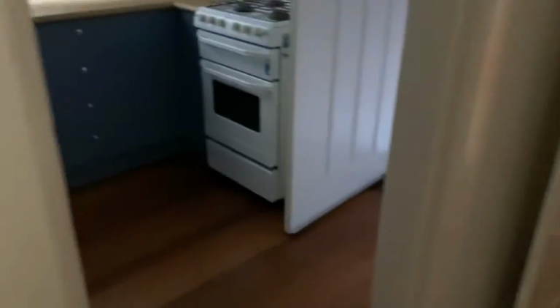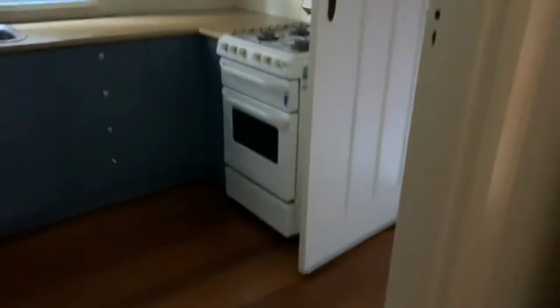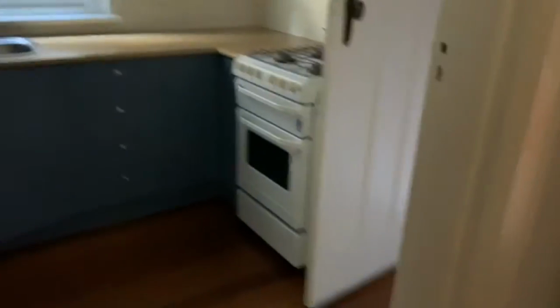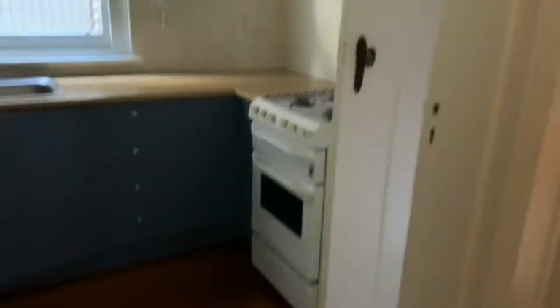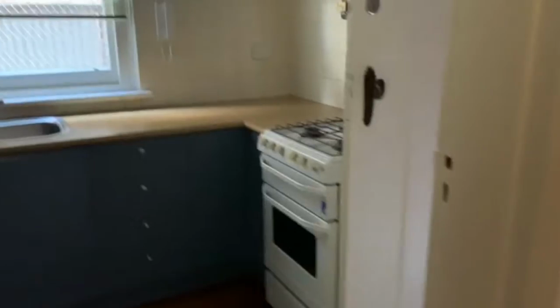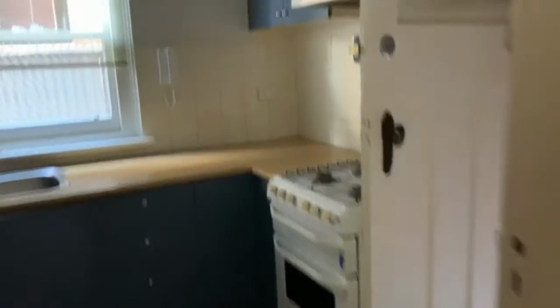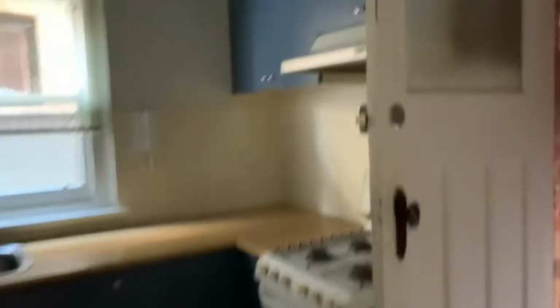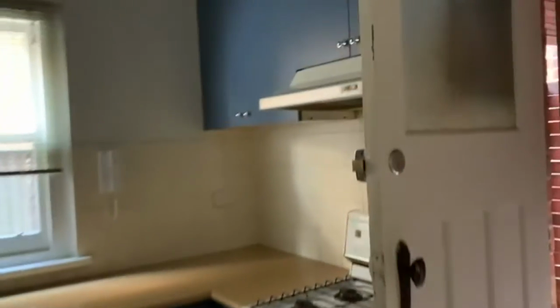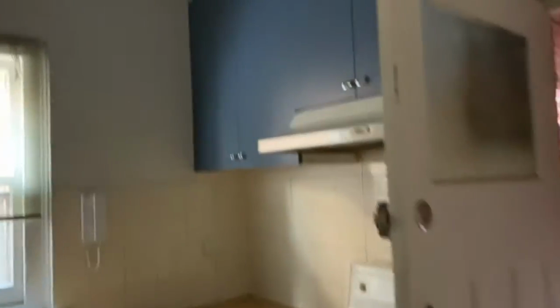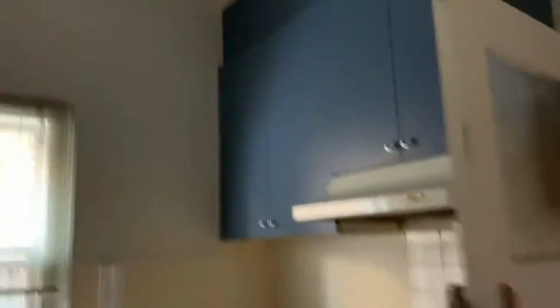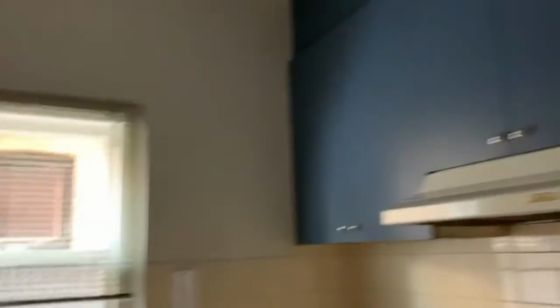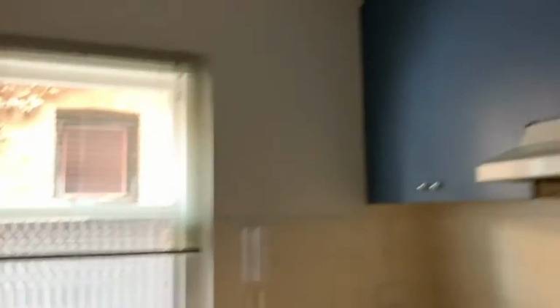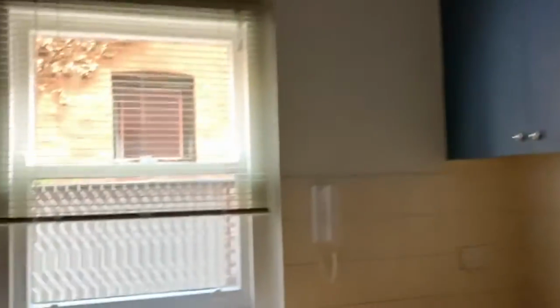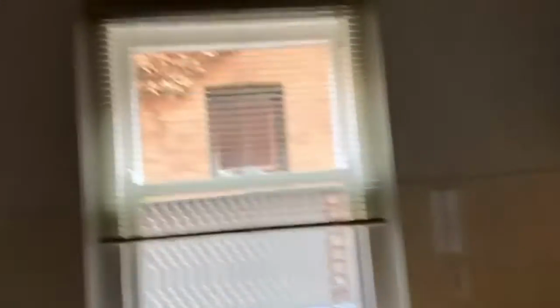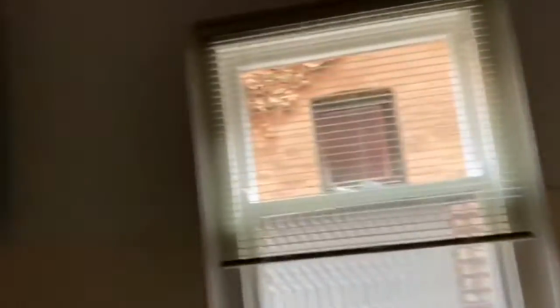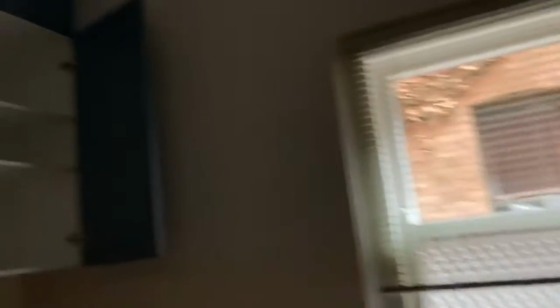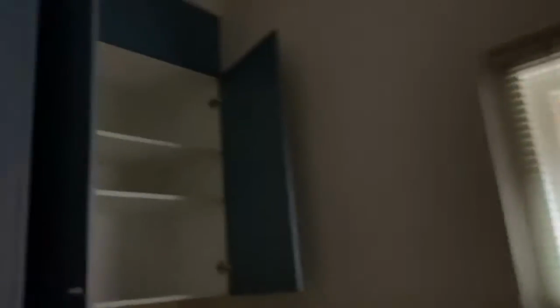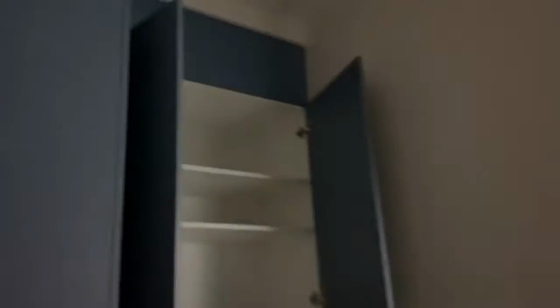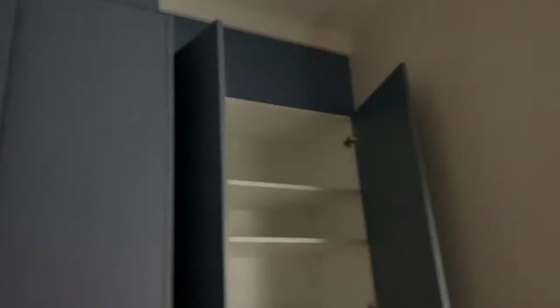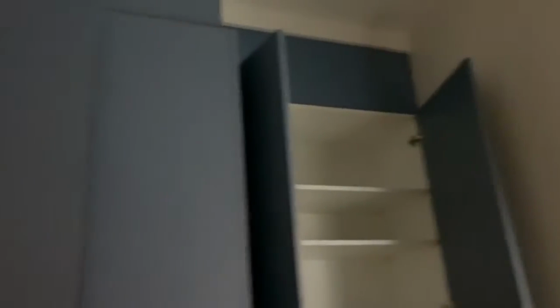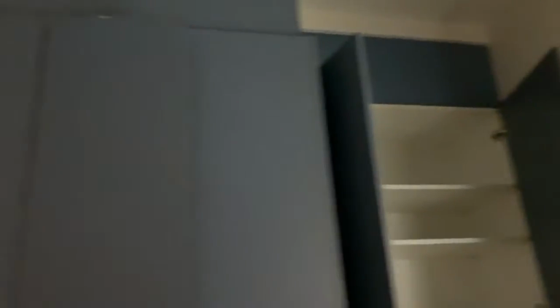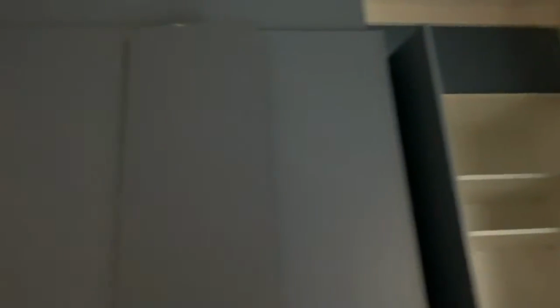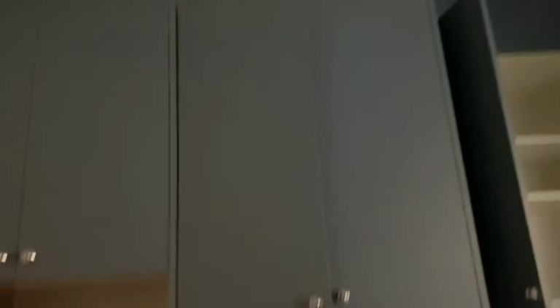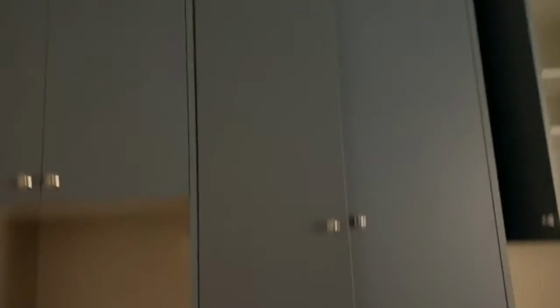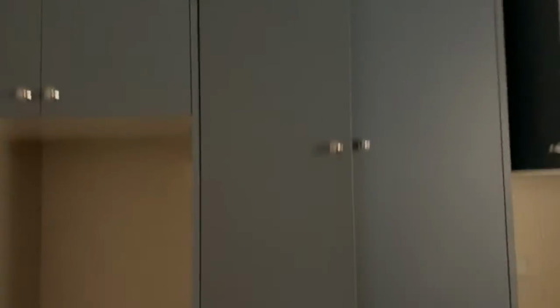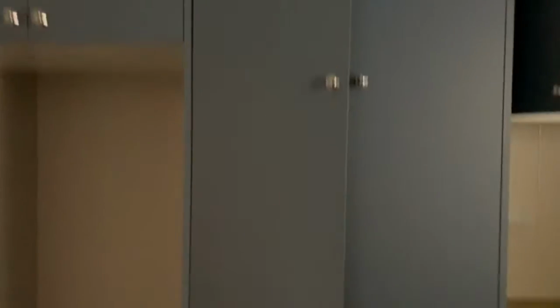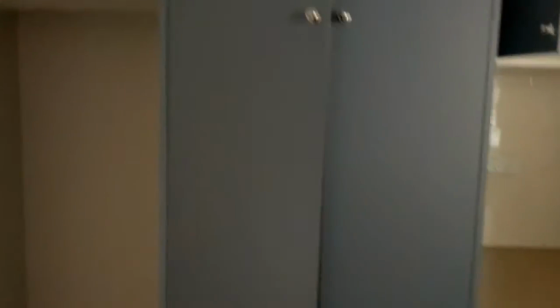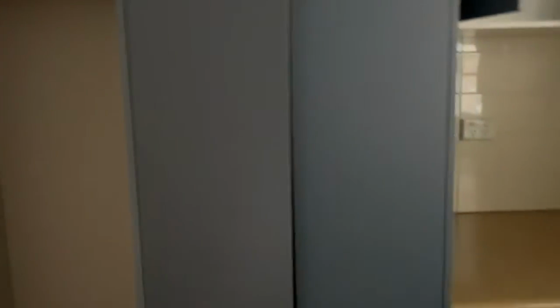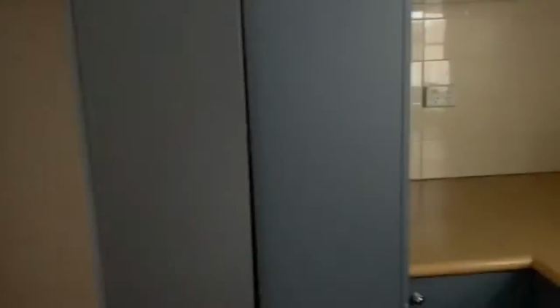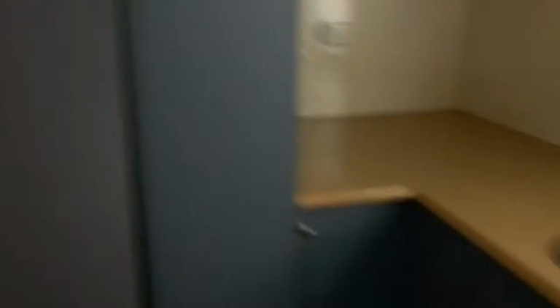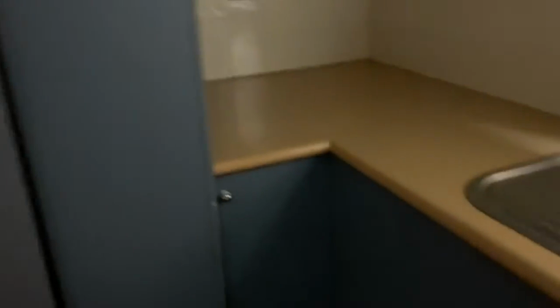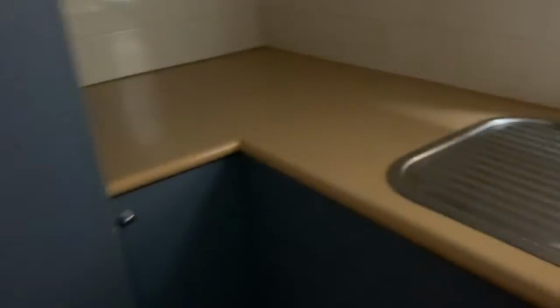Next up we have the kitchen. This is a good size and offers plenty of cupboard space. There's also a gas upright oven and stove.